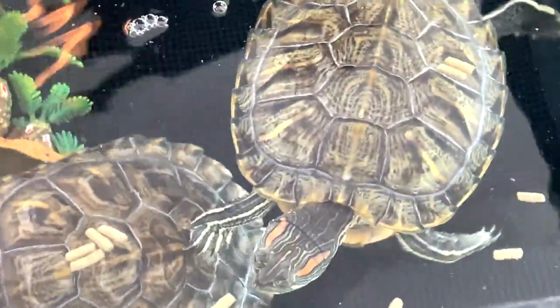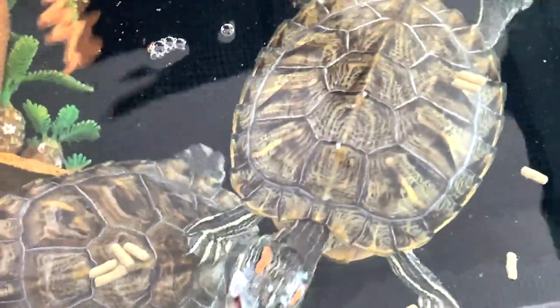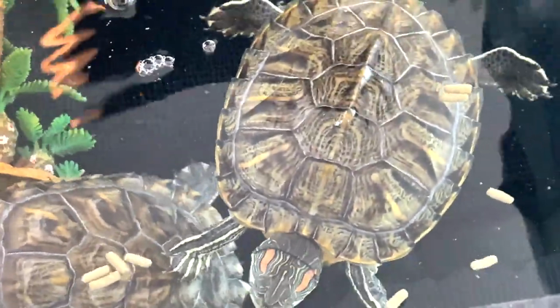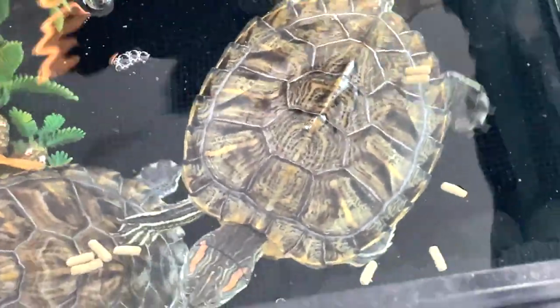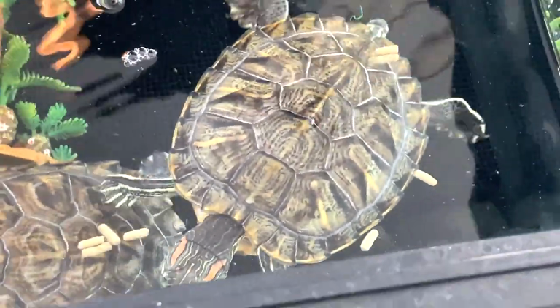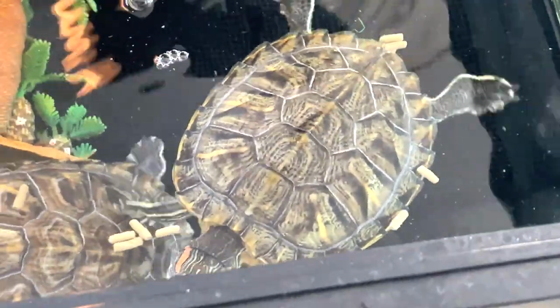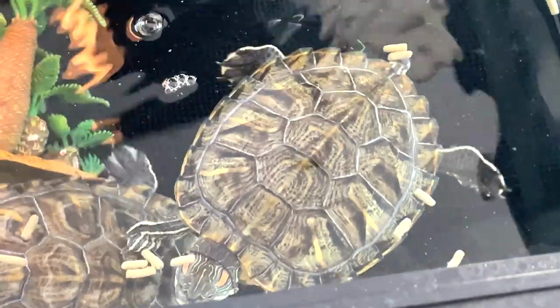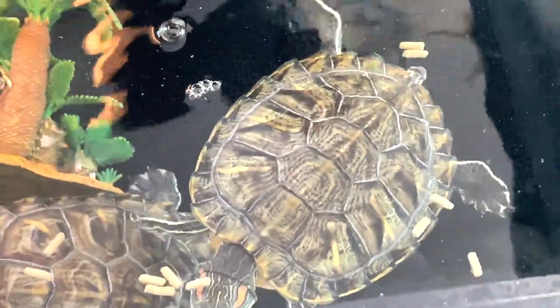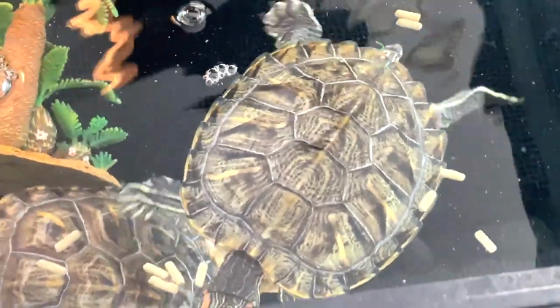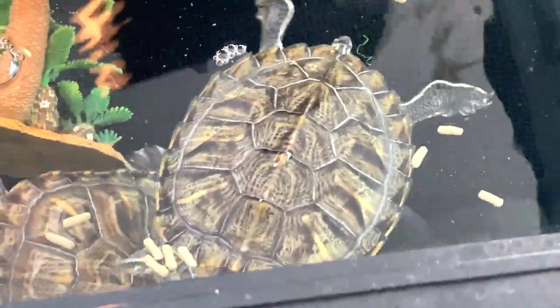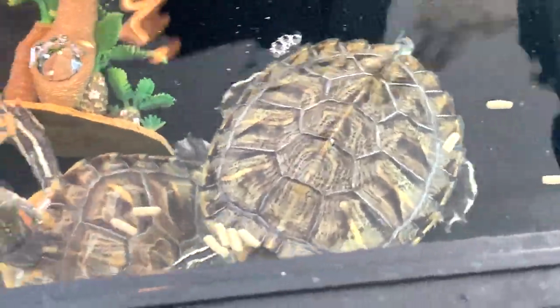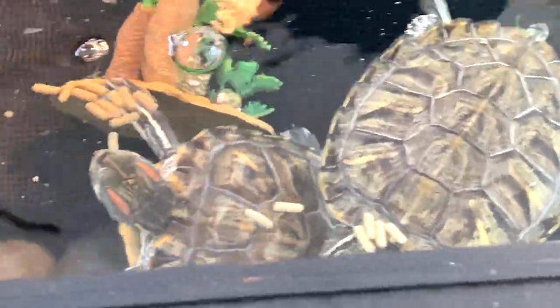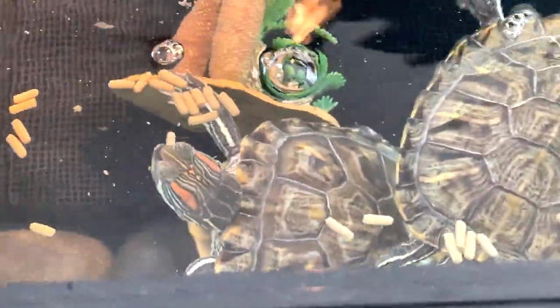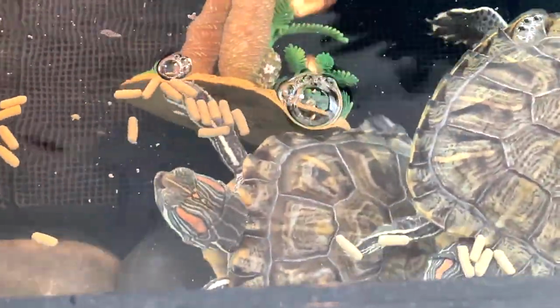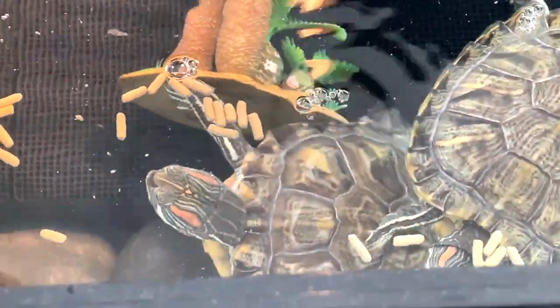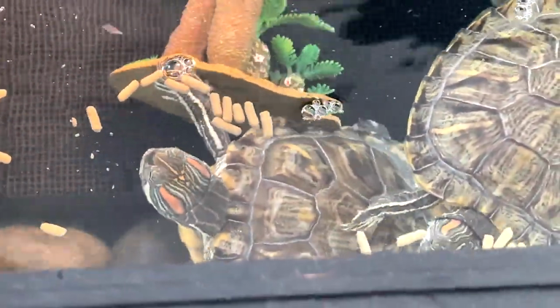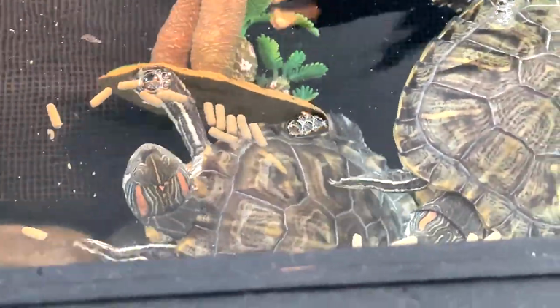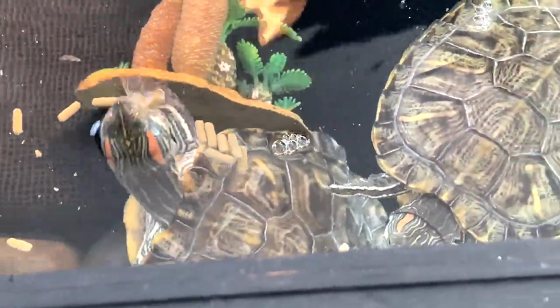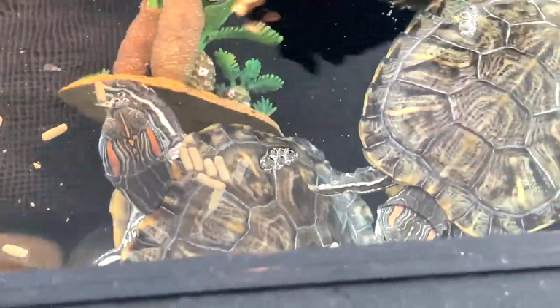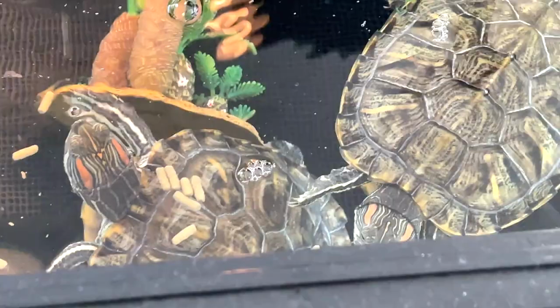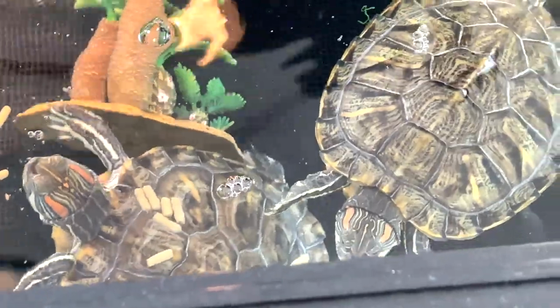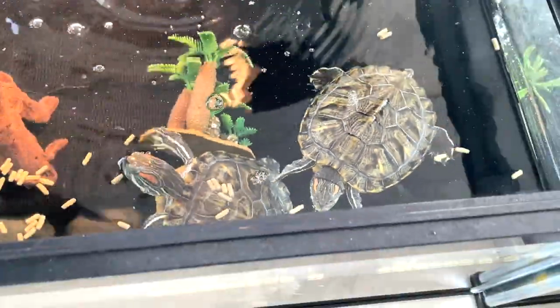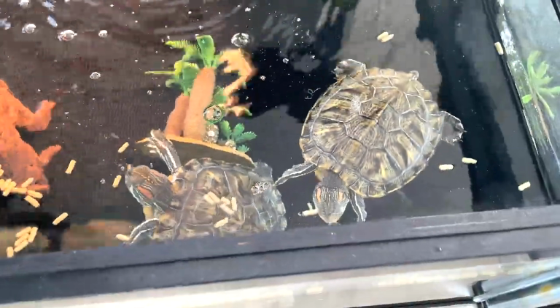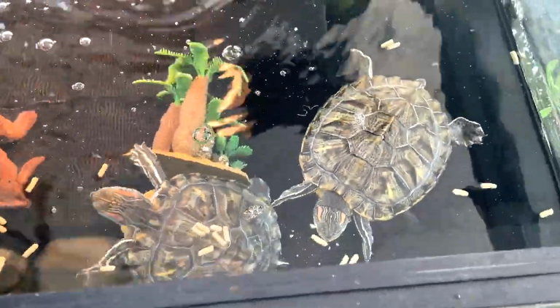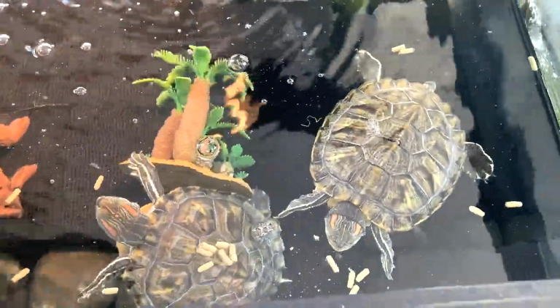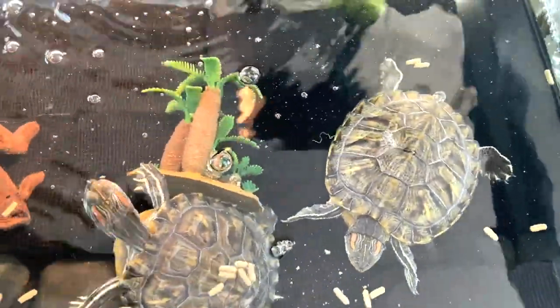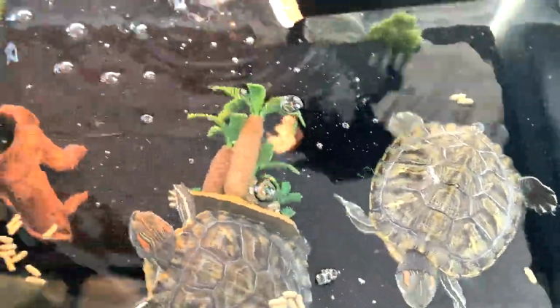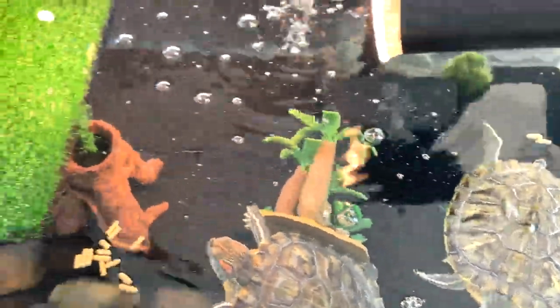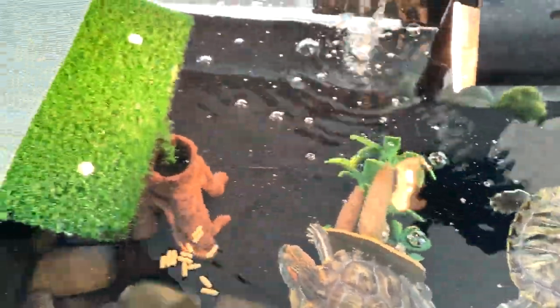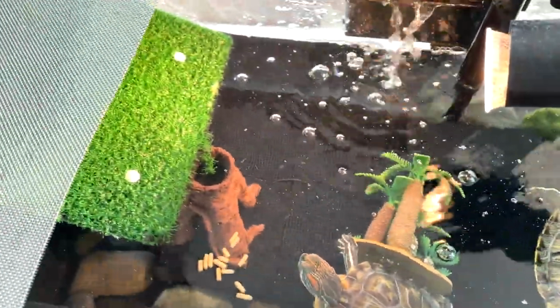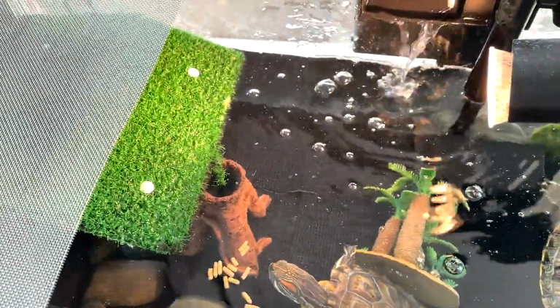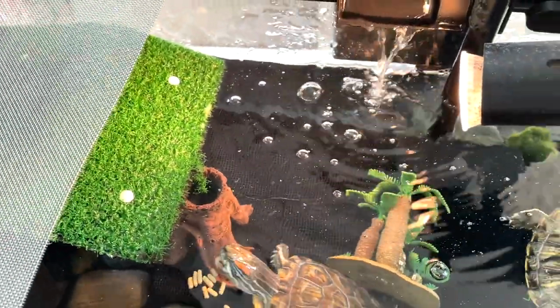This is Luna — the one with the shorter tail — and that's Turbo. This is basically where we keep them.